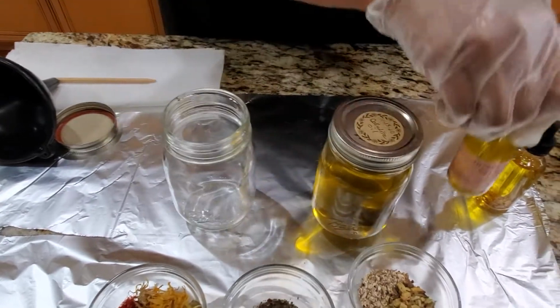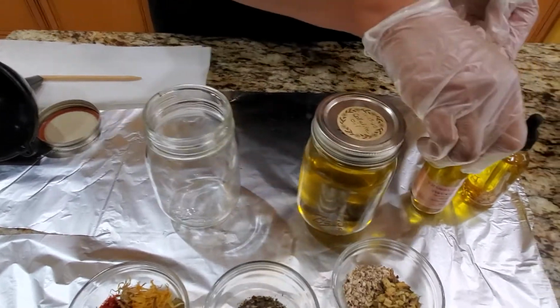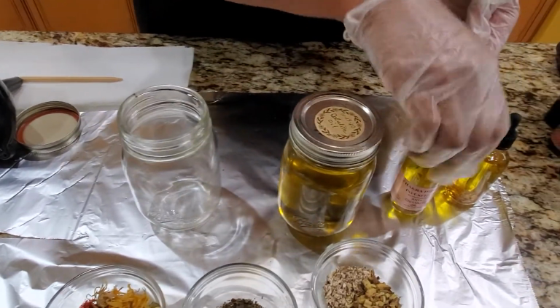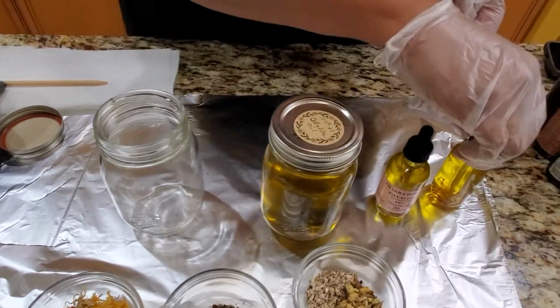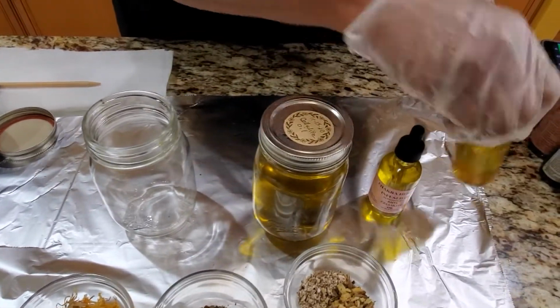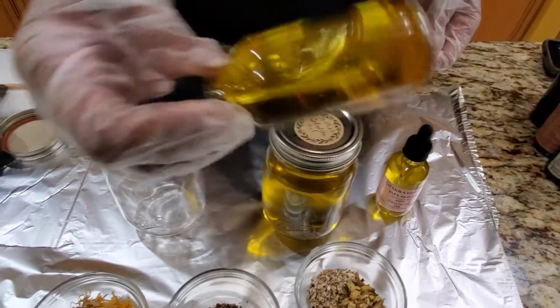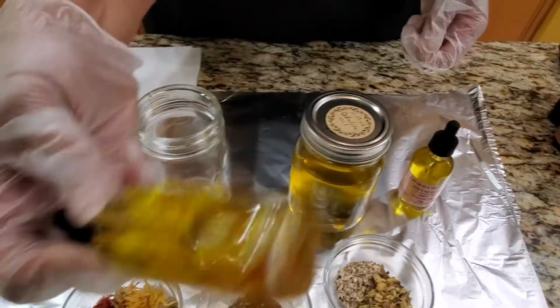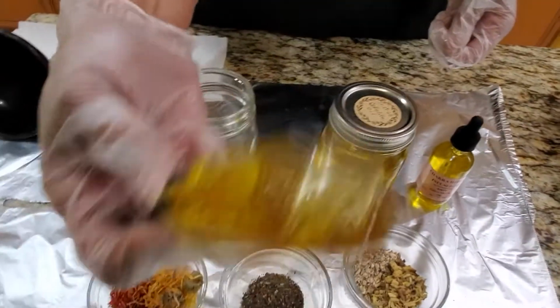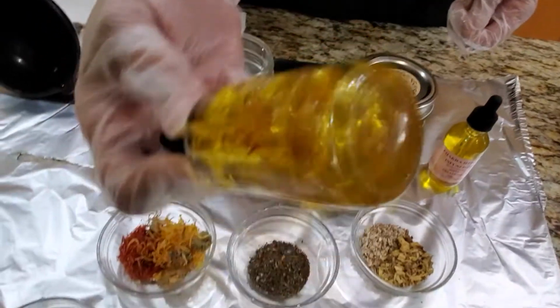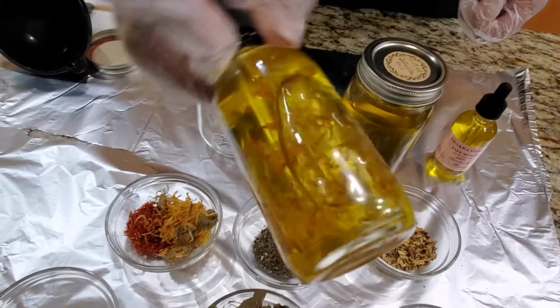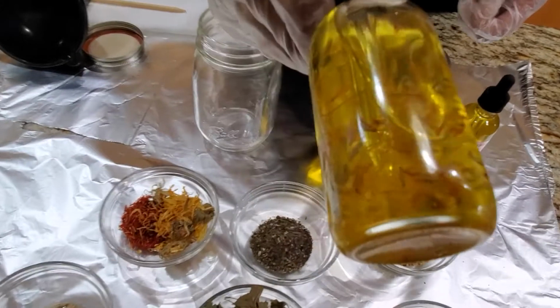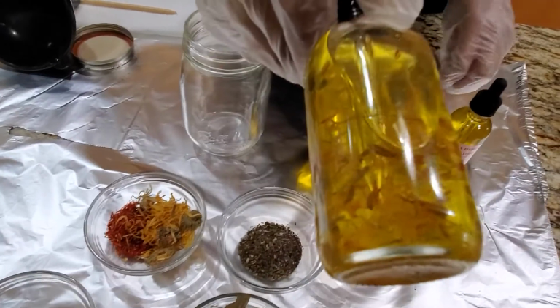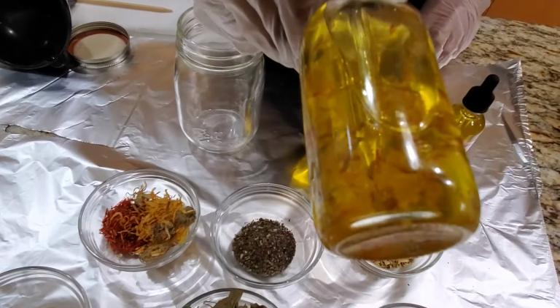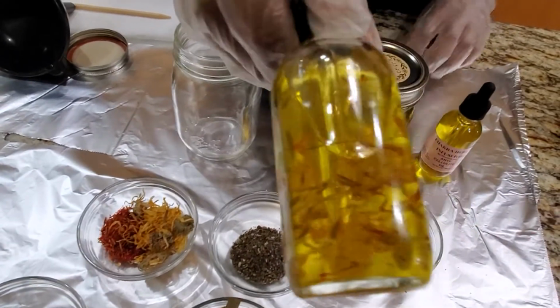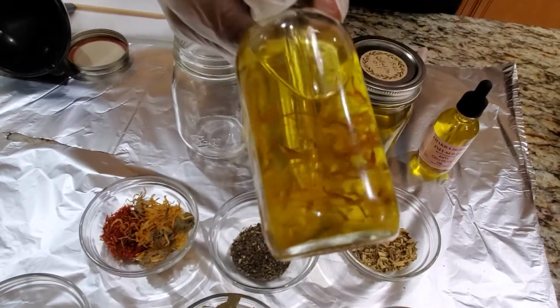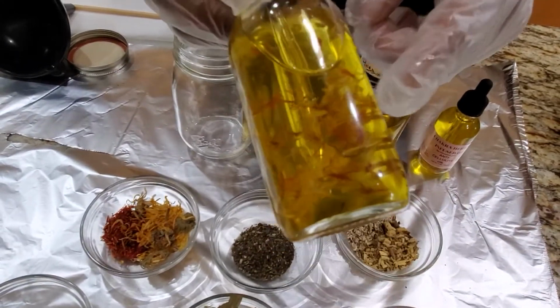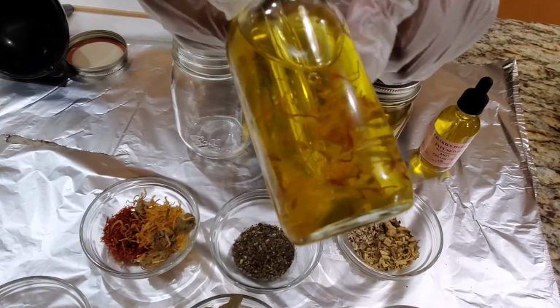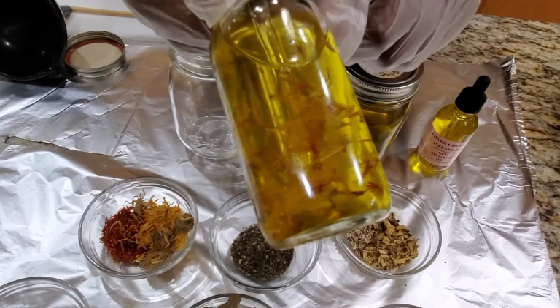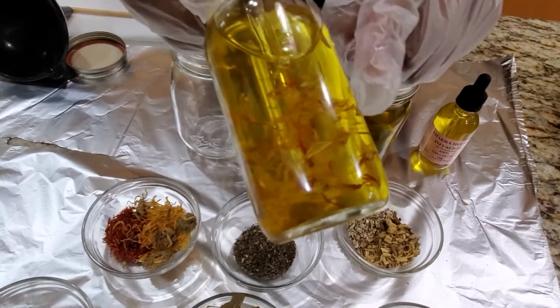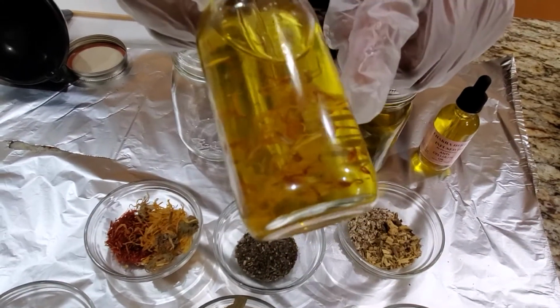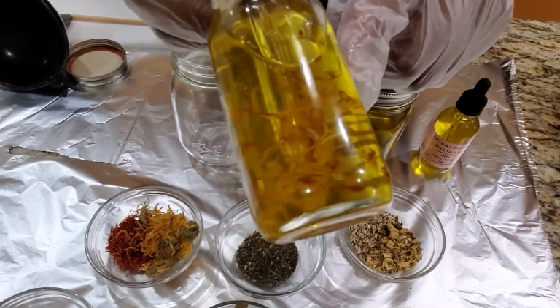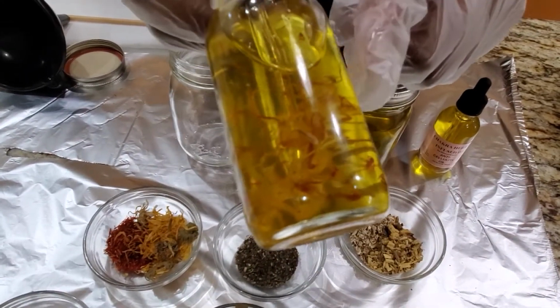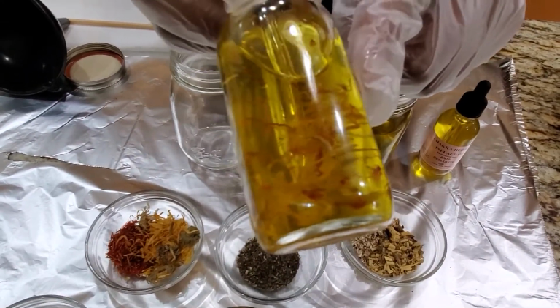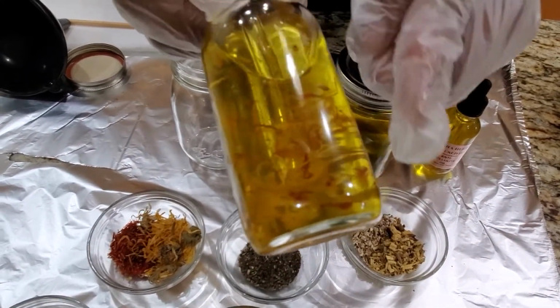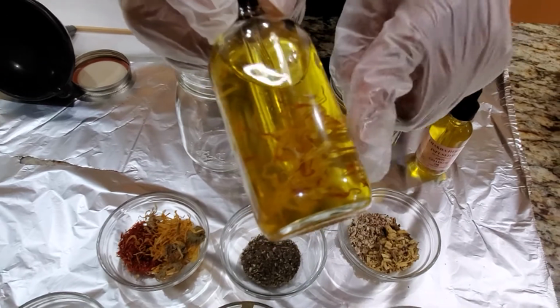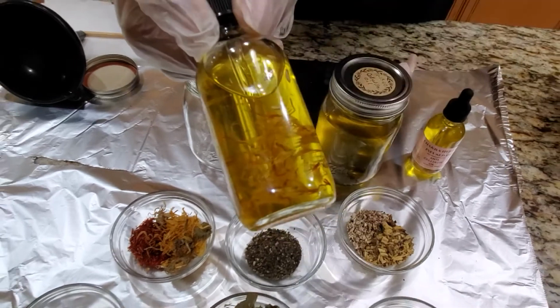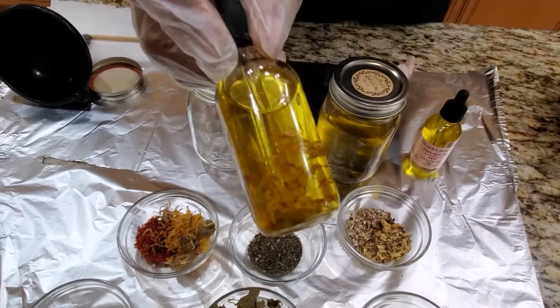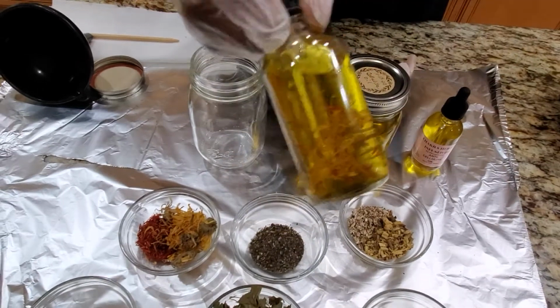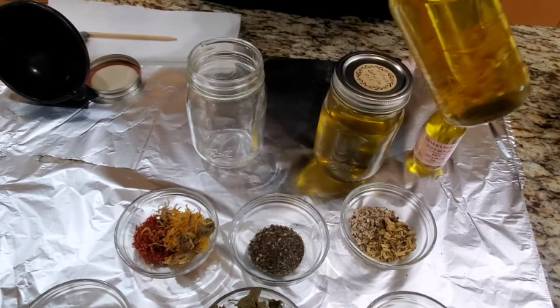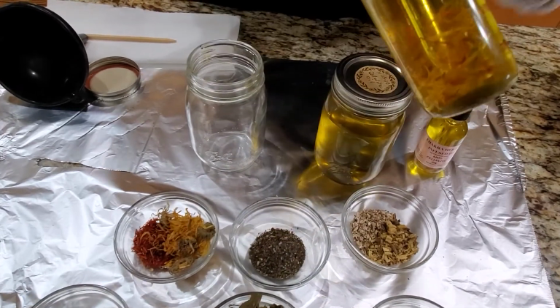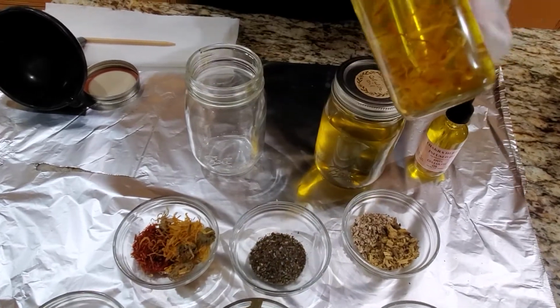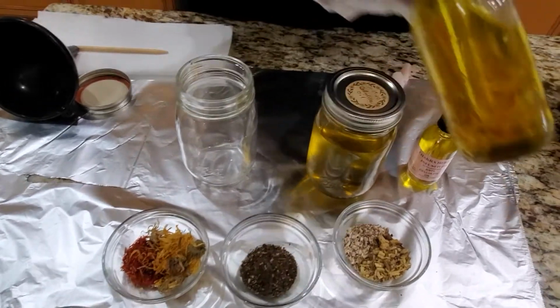And this is what it looks like without the label on it. You can see the fennel seeds and you can also see the calendula and the safflower petals.